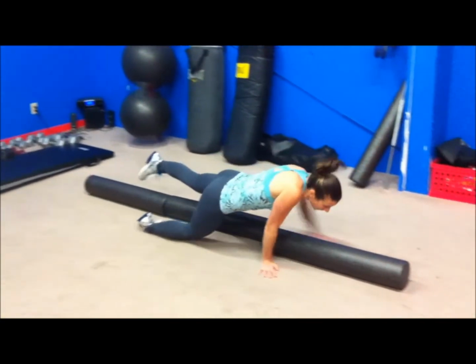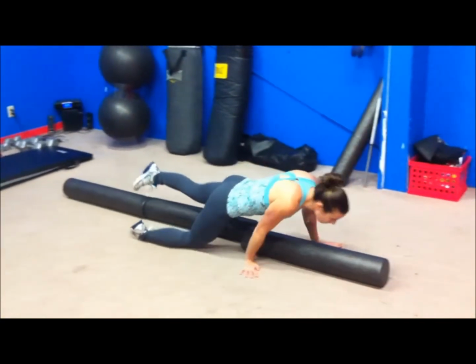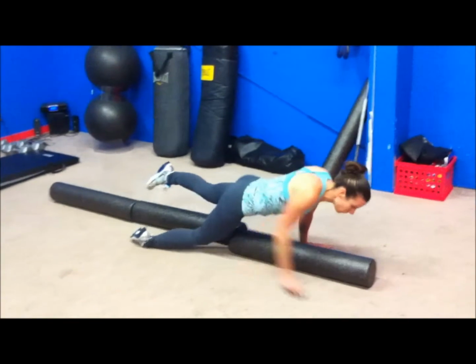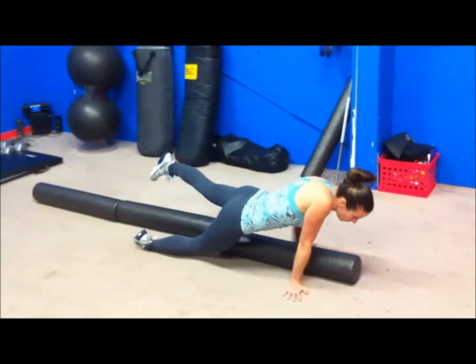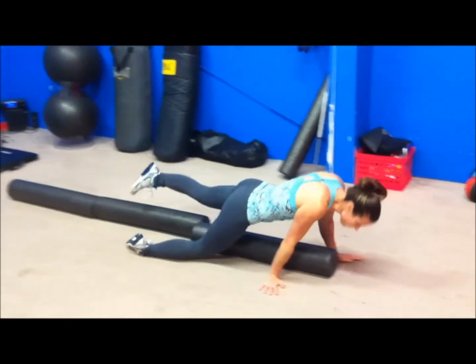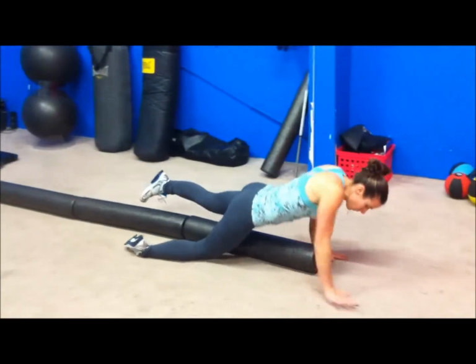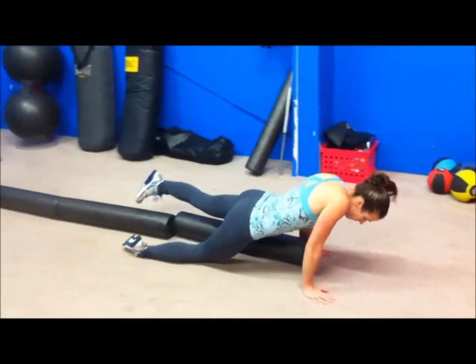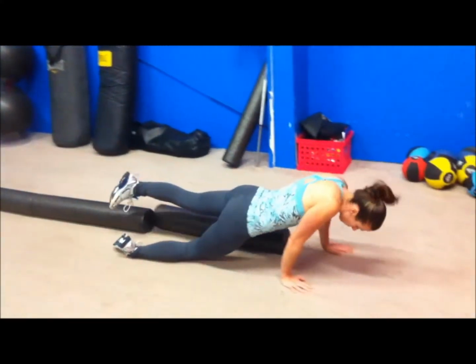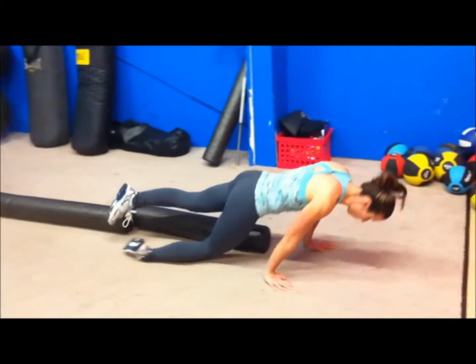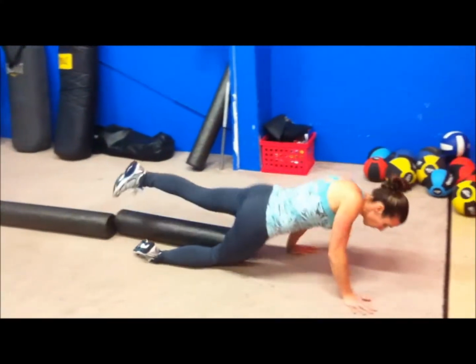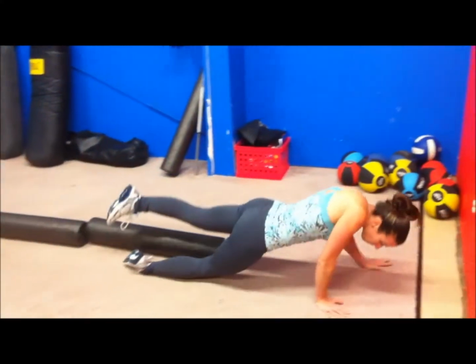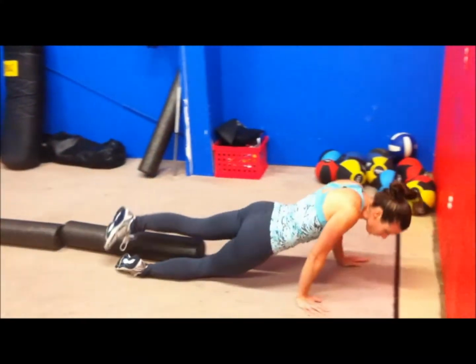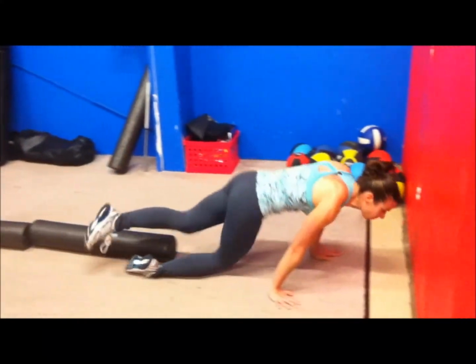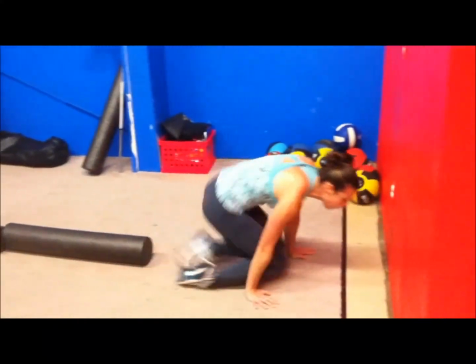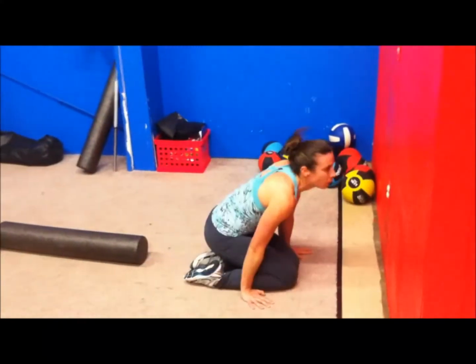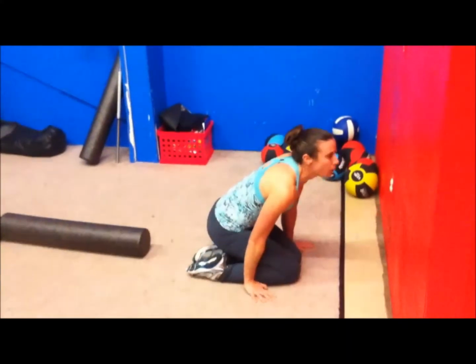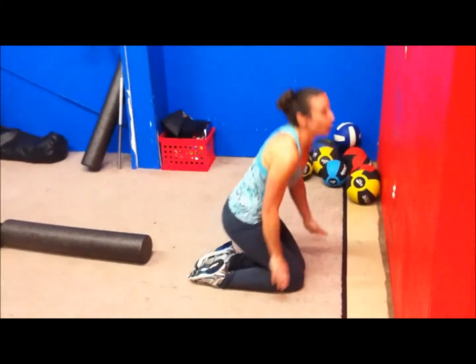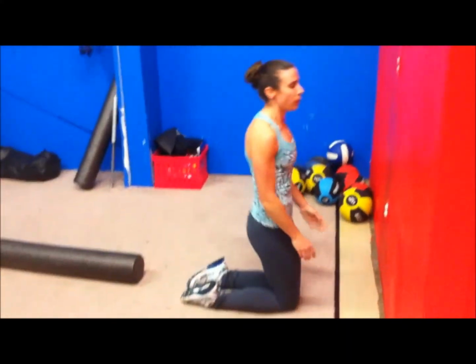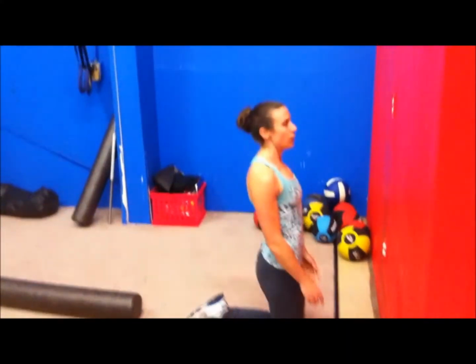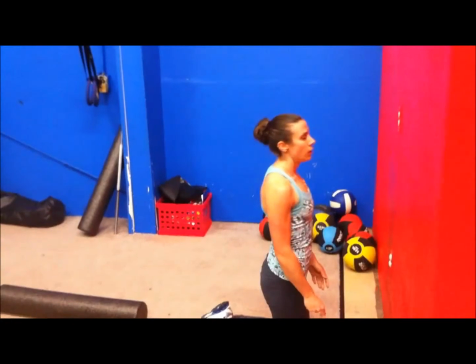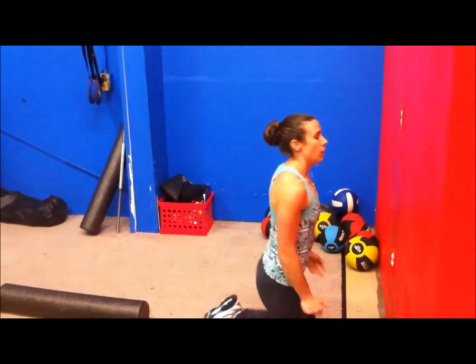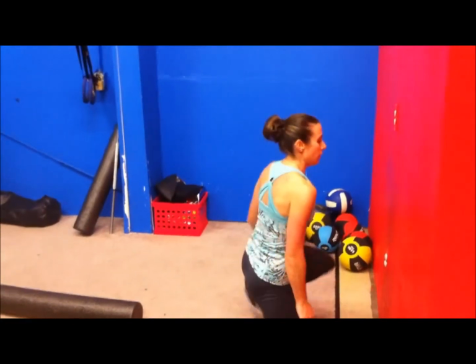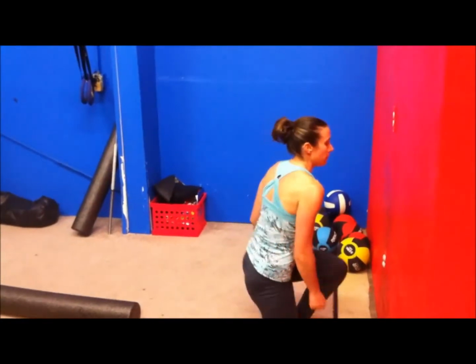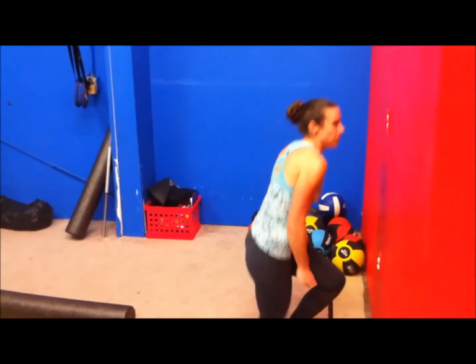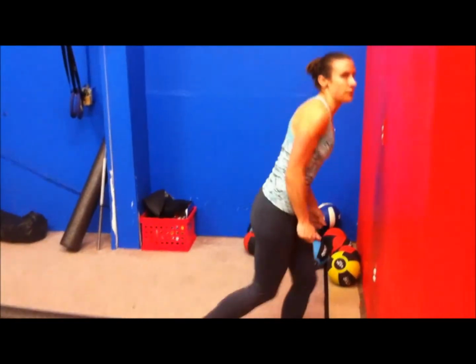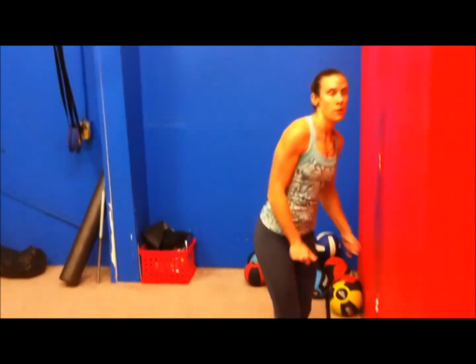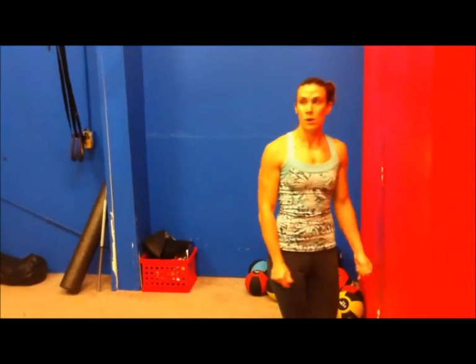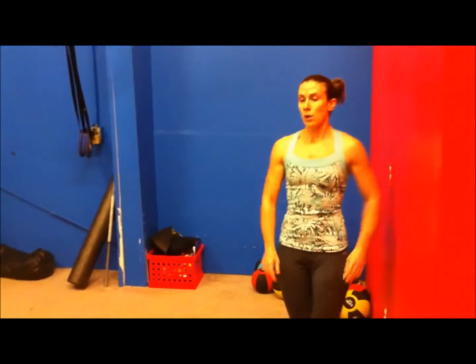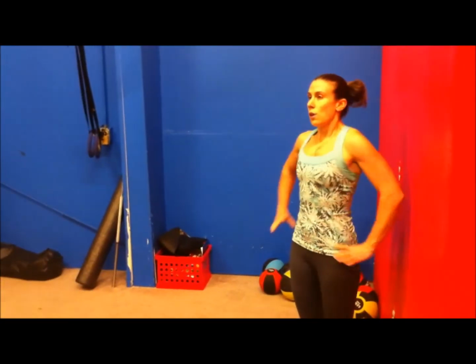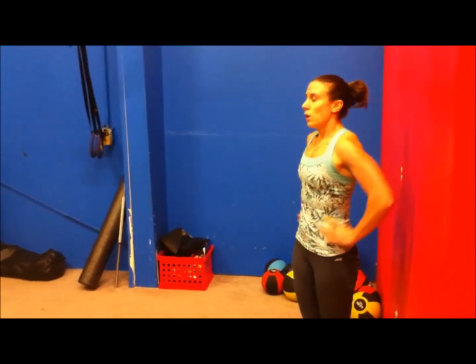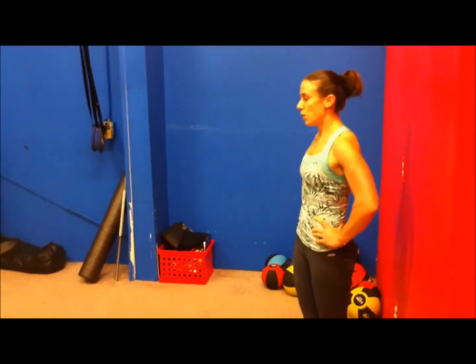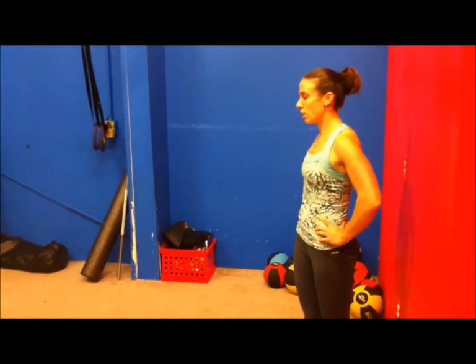Try to be up on your toes as much as possible, and the proximity of your chest to the foam rollers is how hard the movement is.